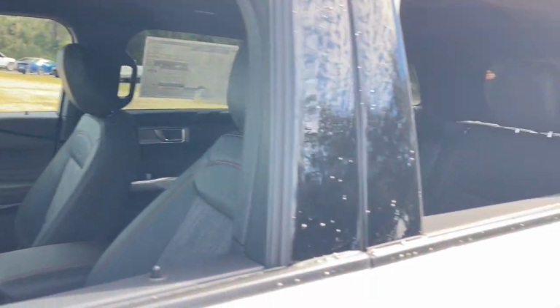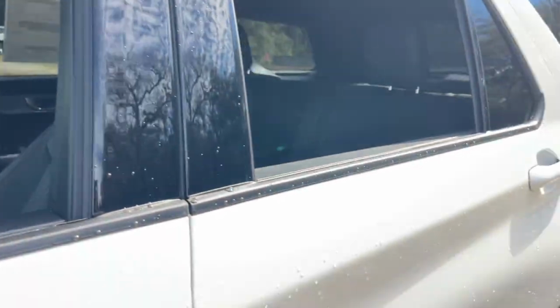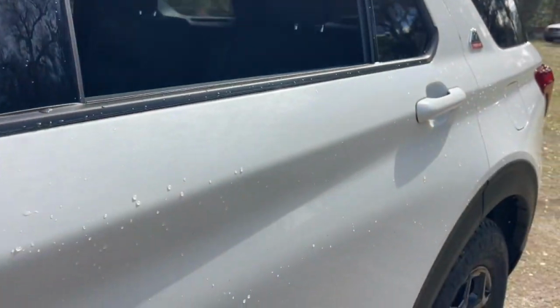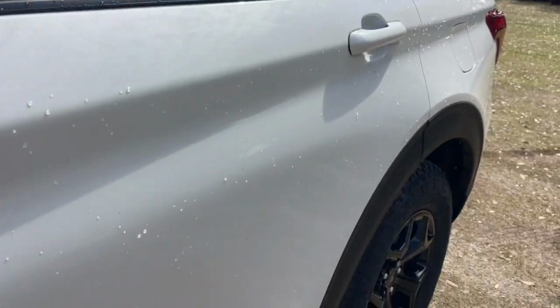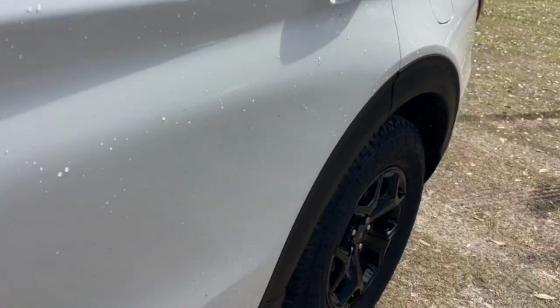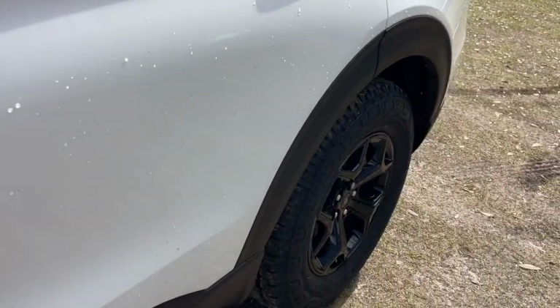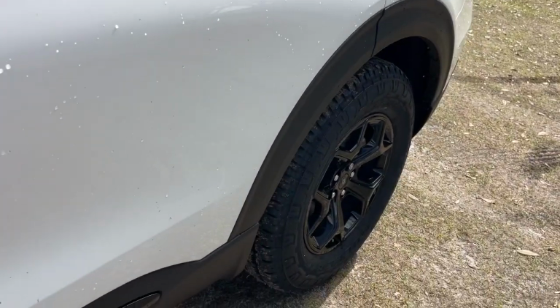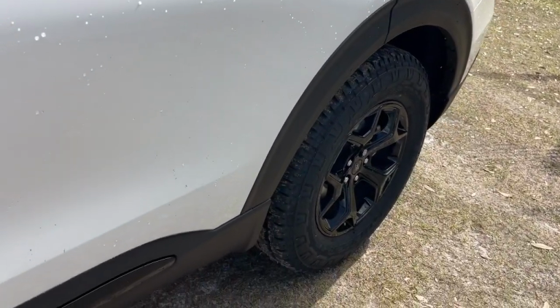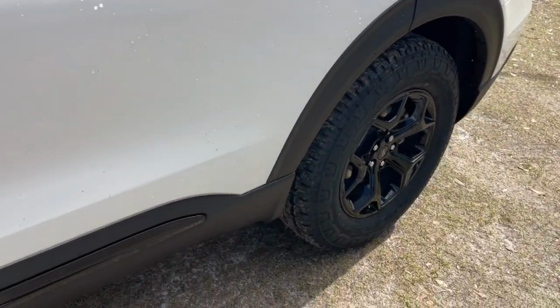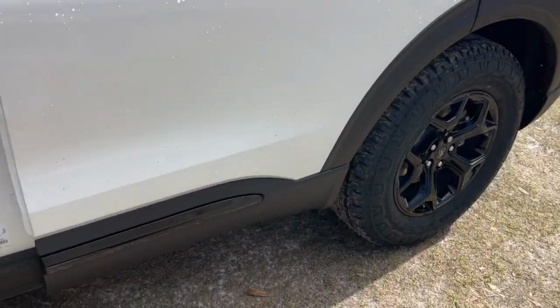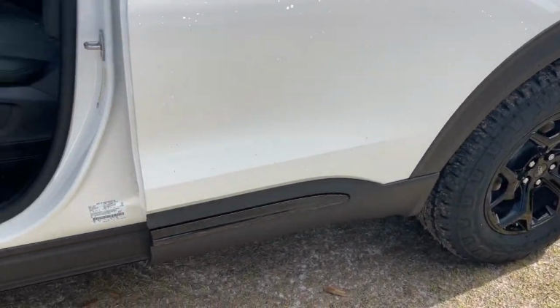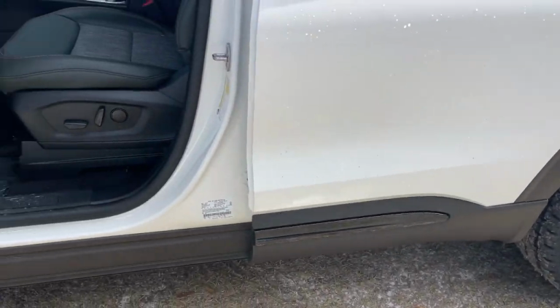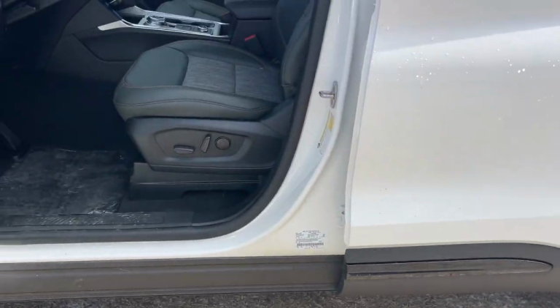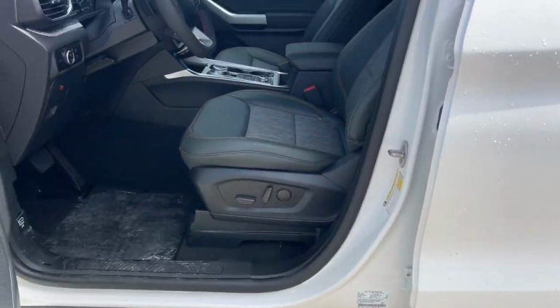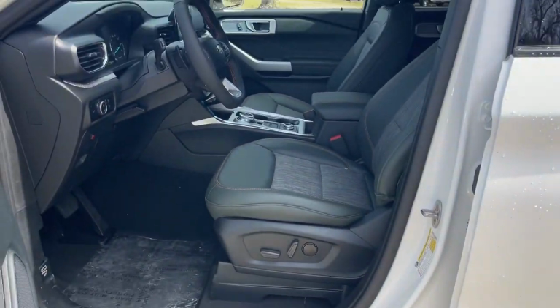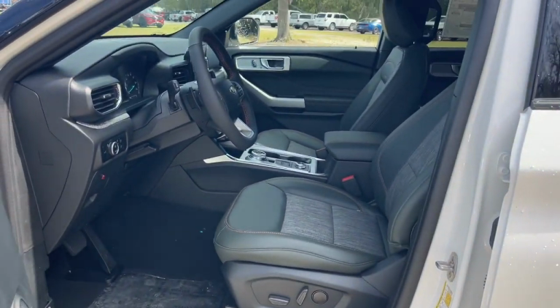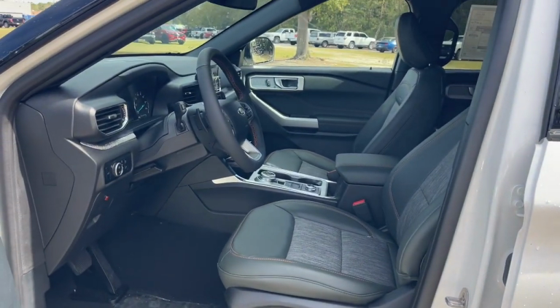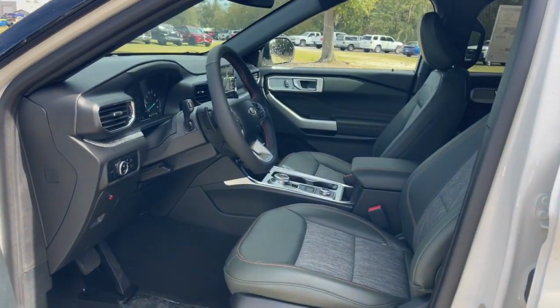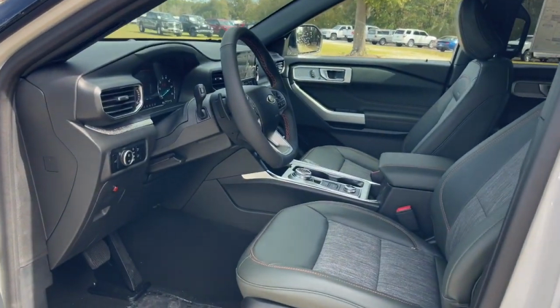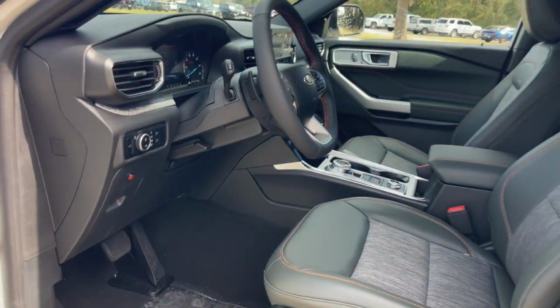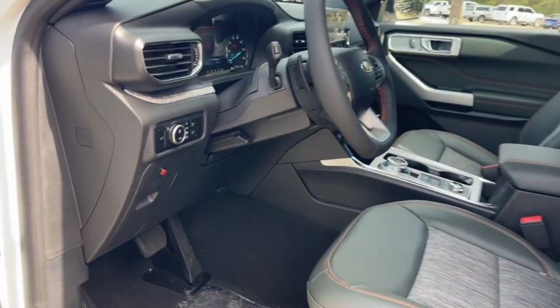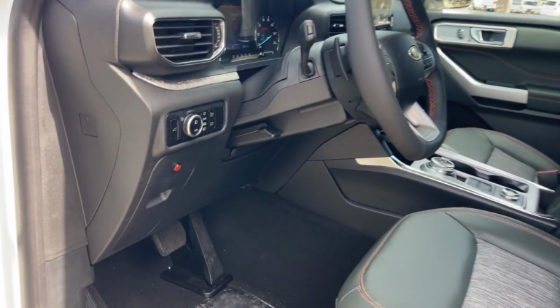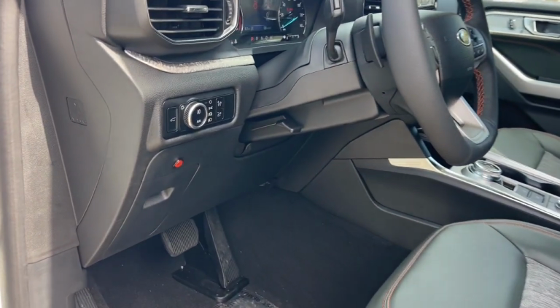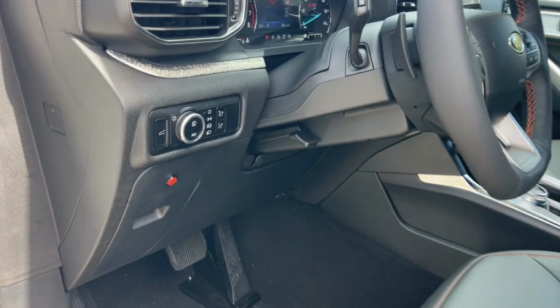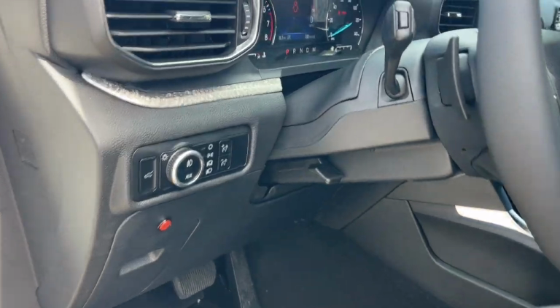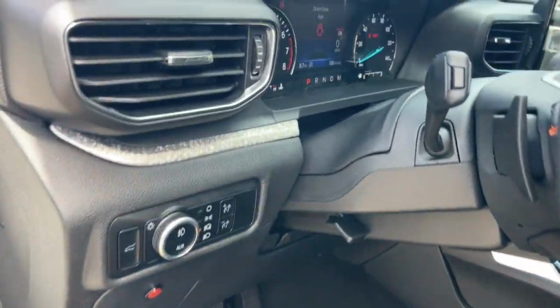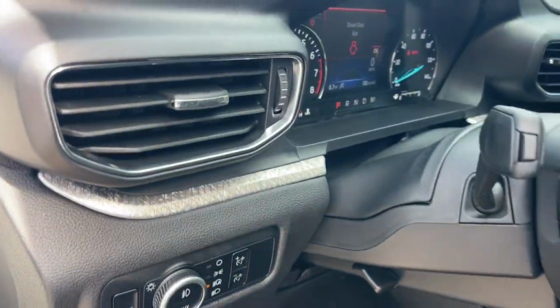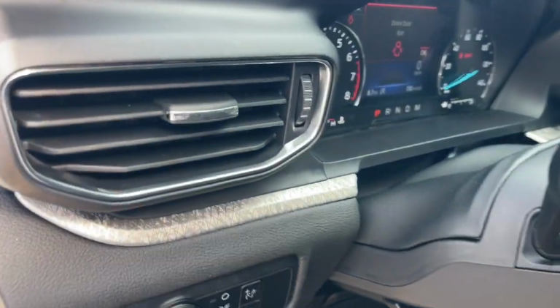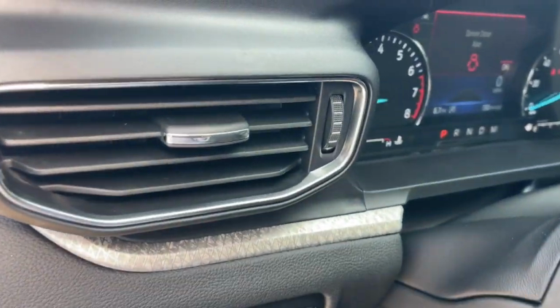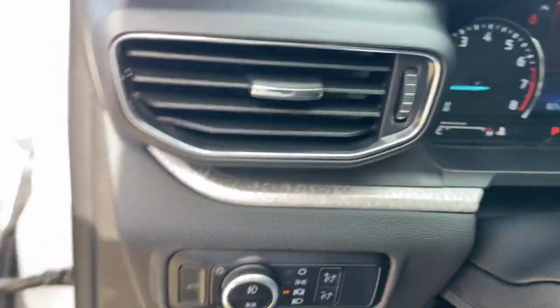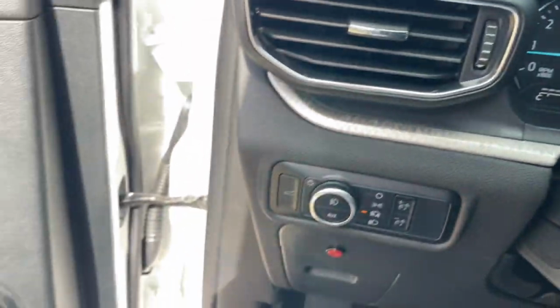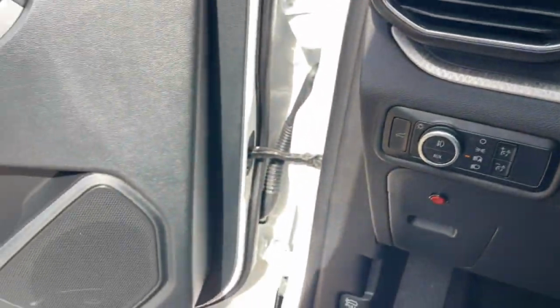Whether you're towing, negotiating rough terrain, or simply cruising the scenic route, this can-do vehicle infuses every excursion with confidence.